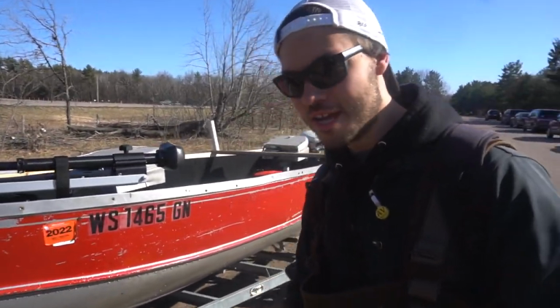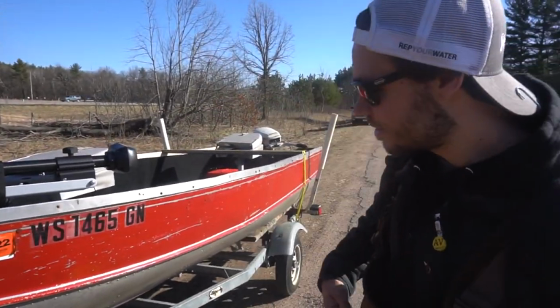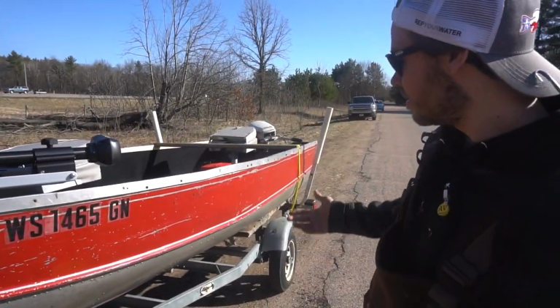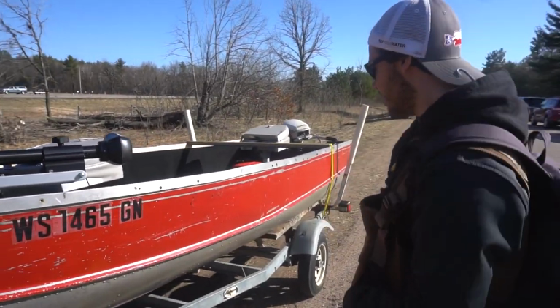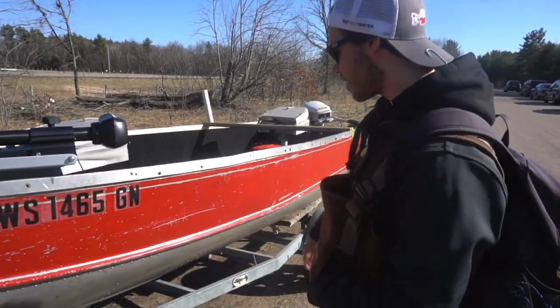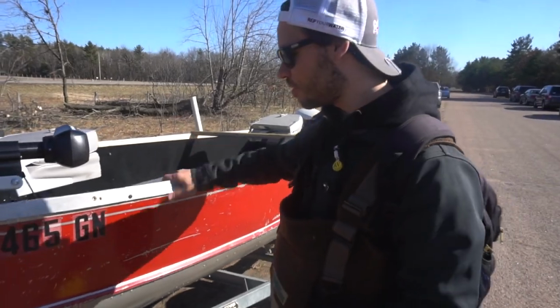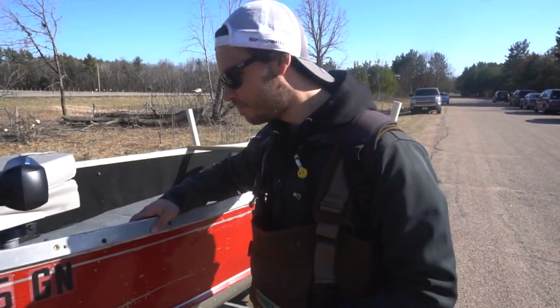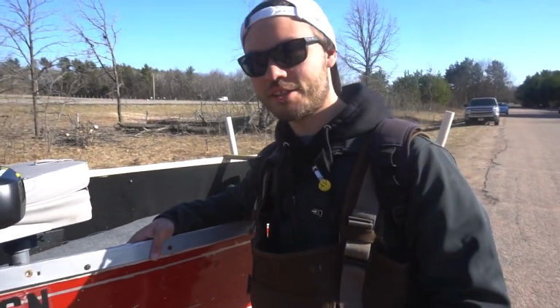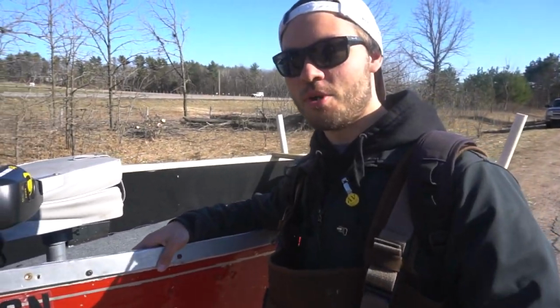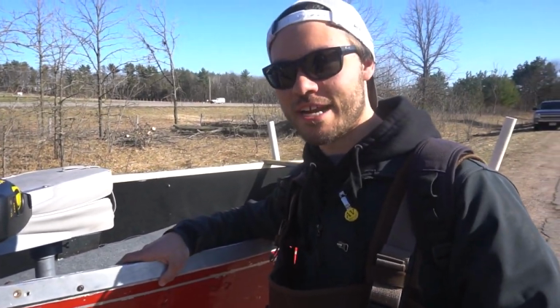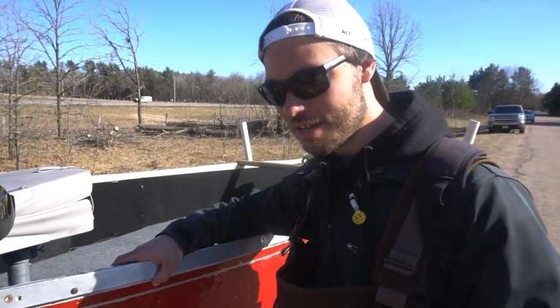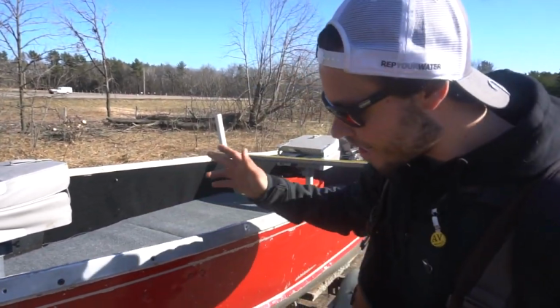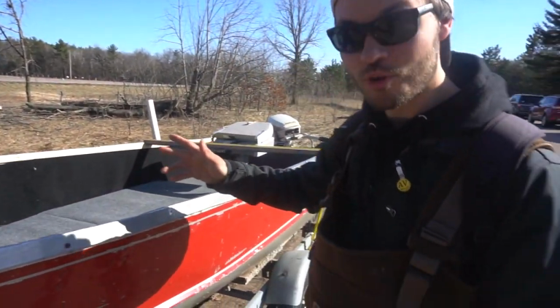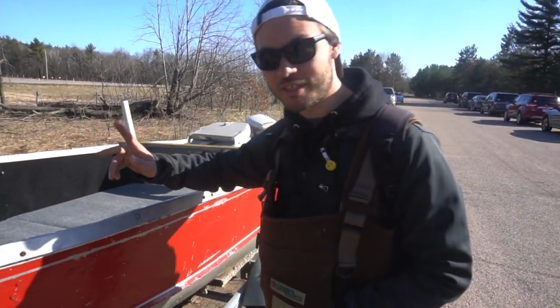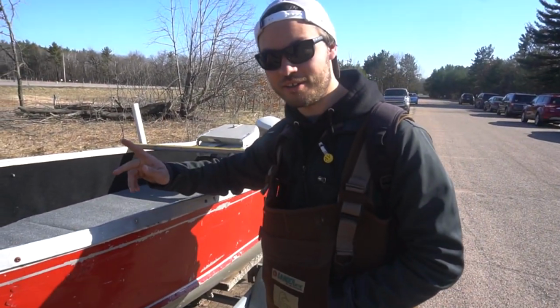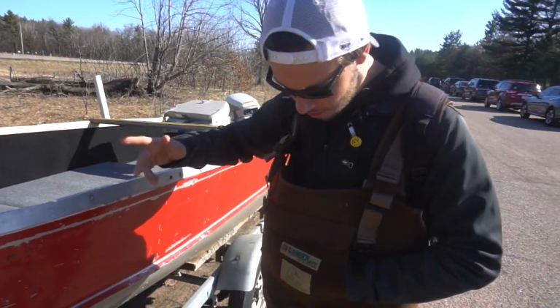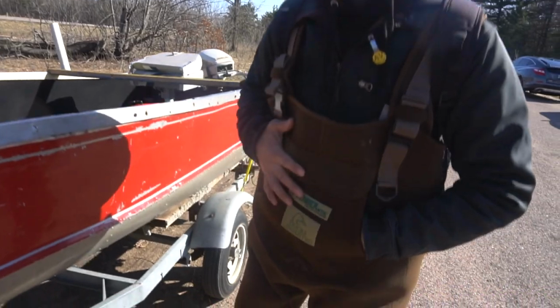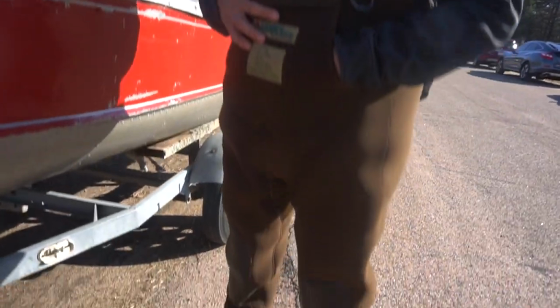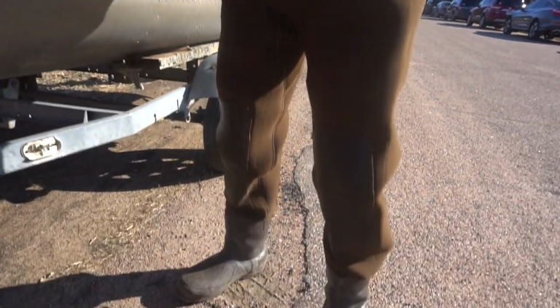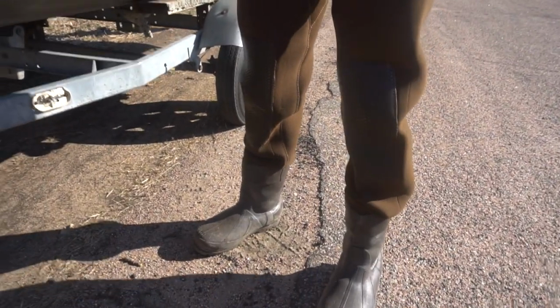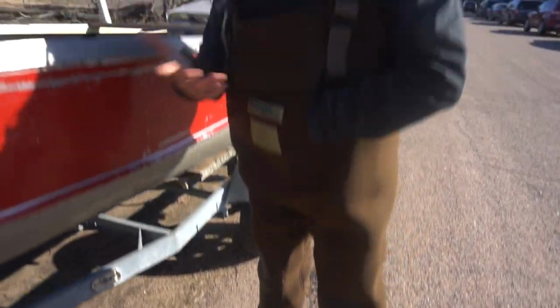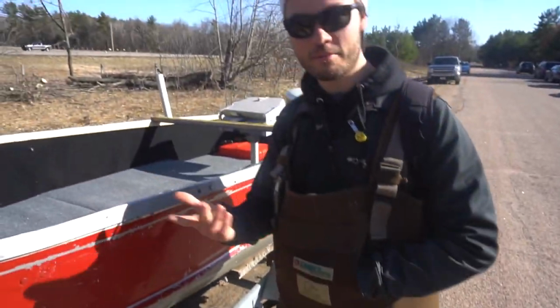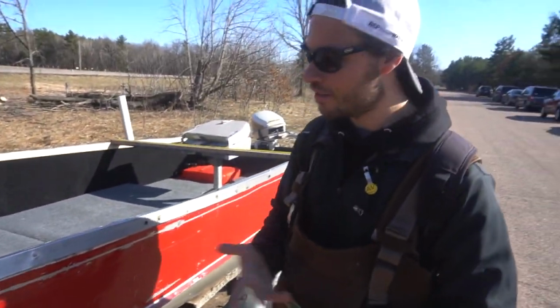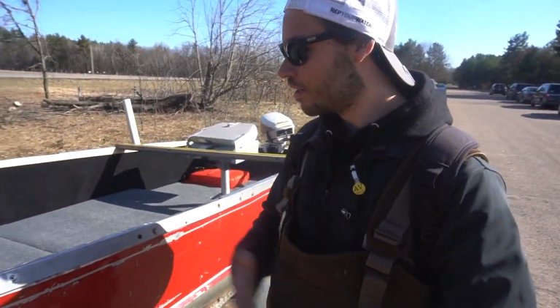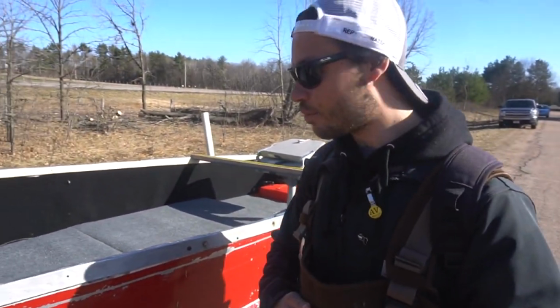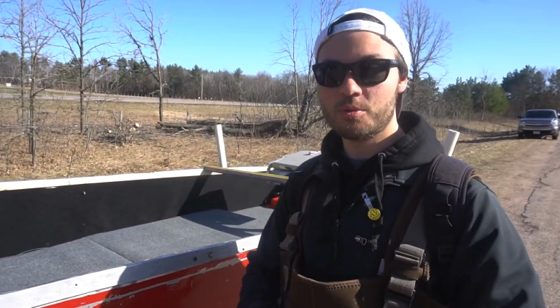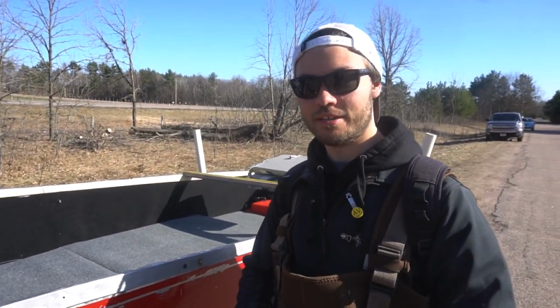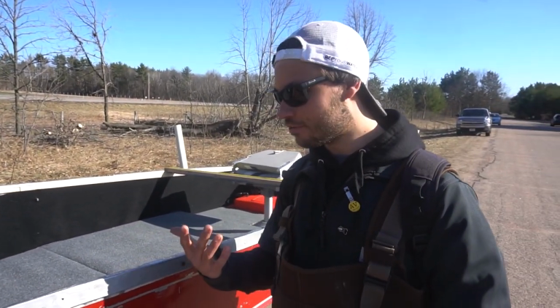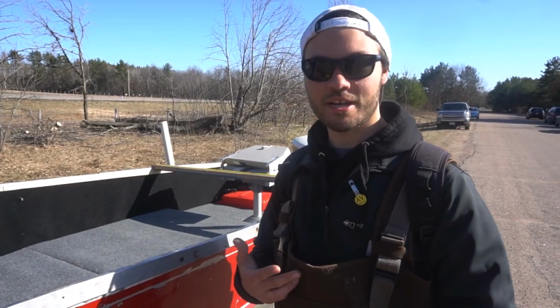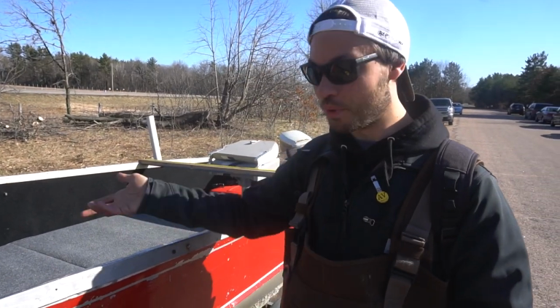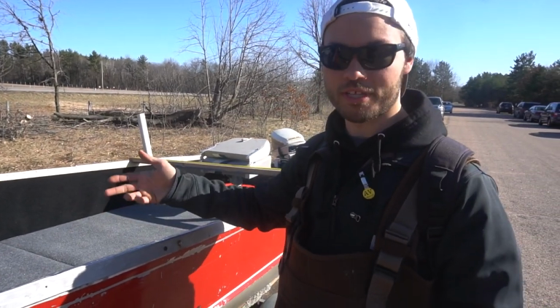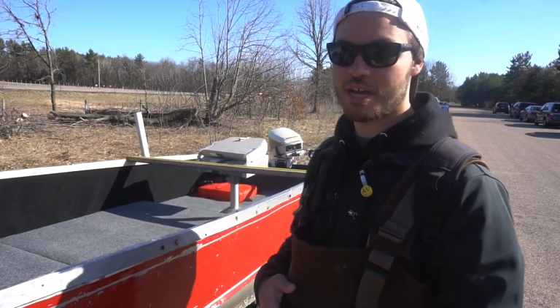As you can tell, we got the old boat out today. But as you also can tell, we got waders on today. So you're probably wondering what are we doing — you can't really use both at the same time.